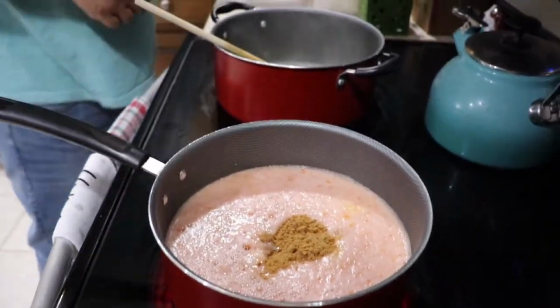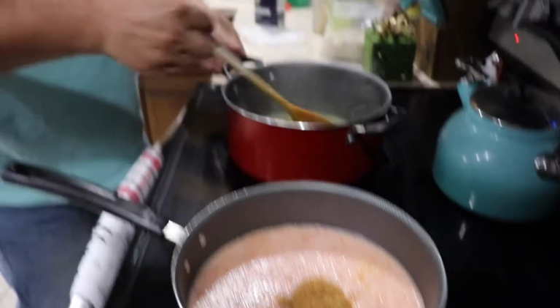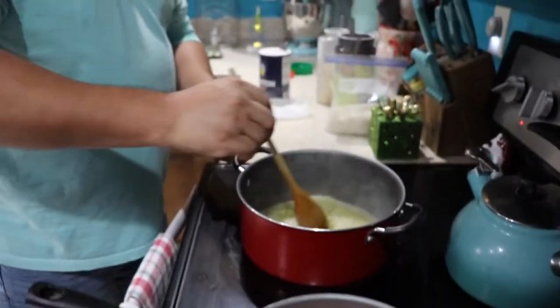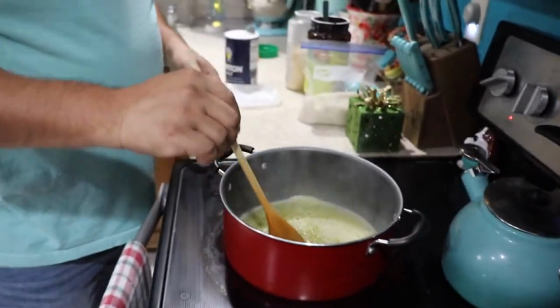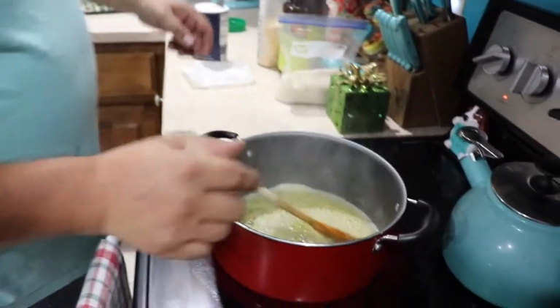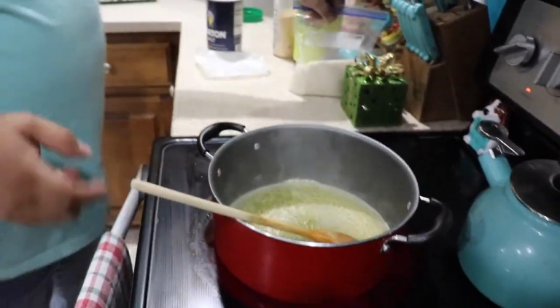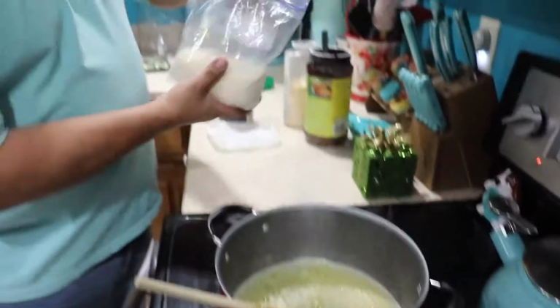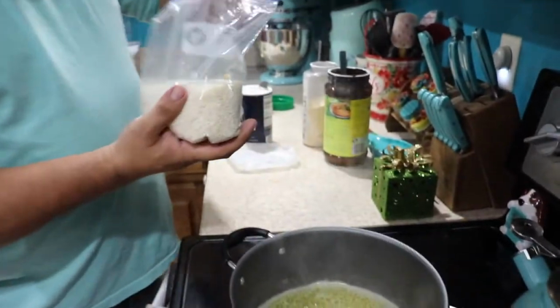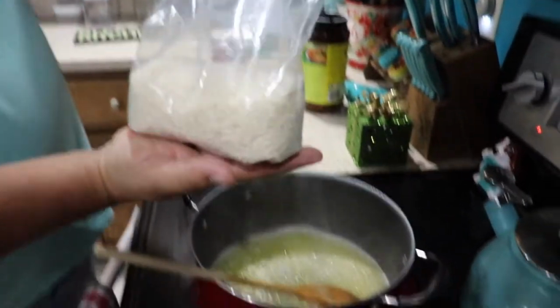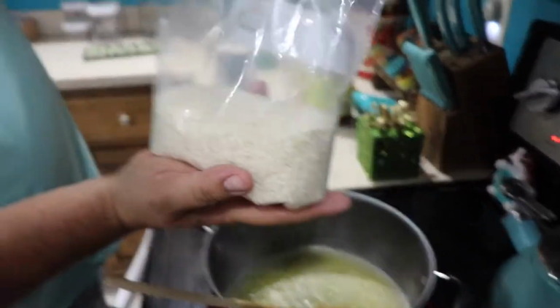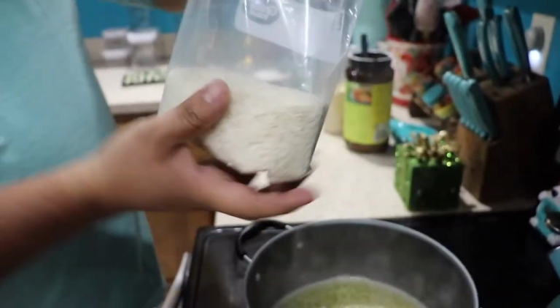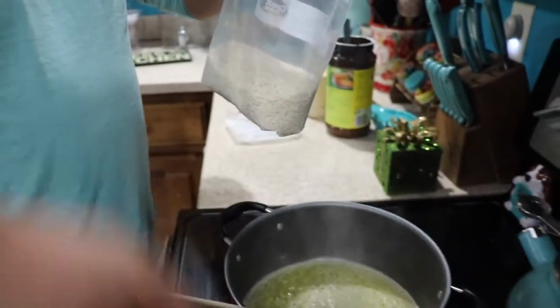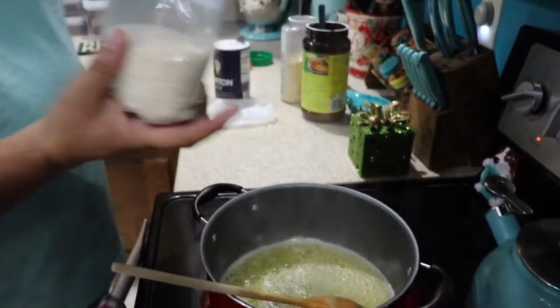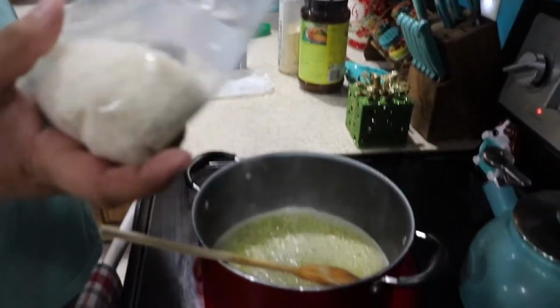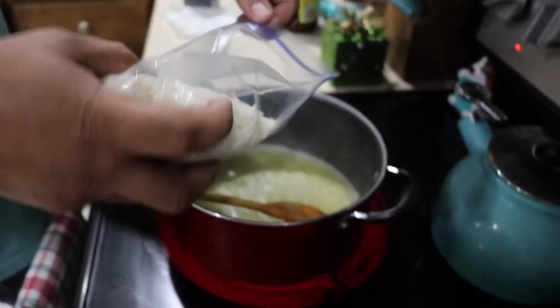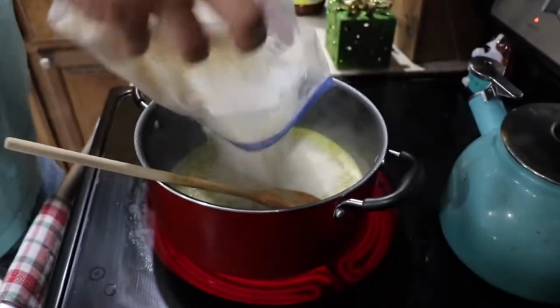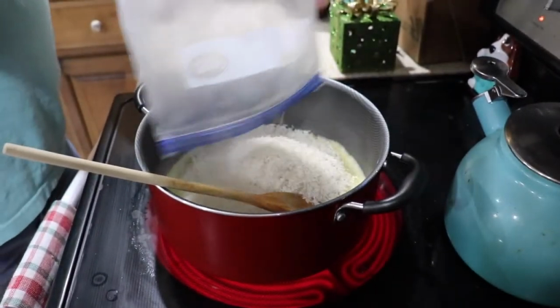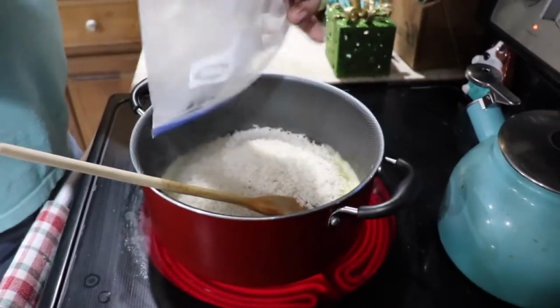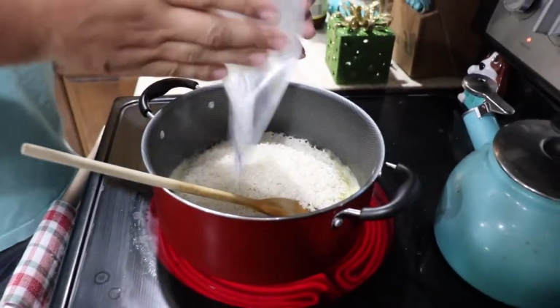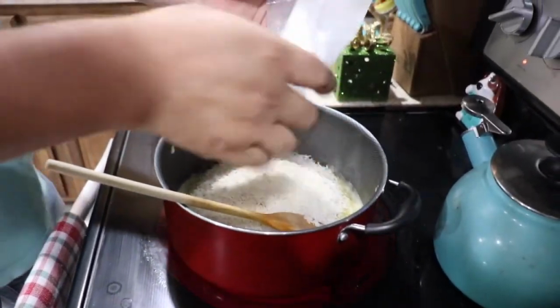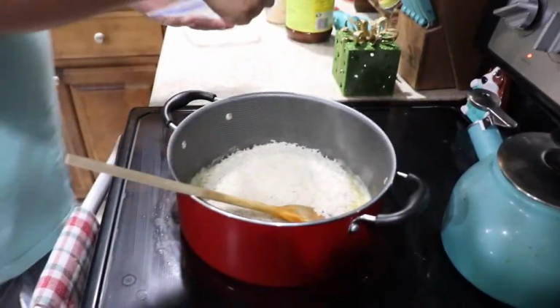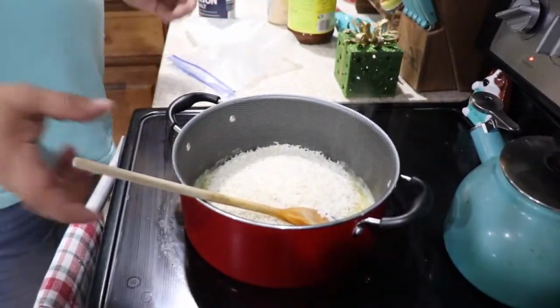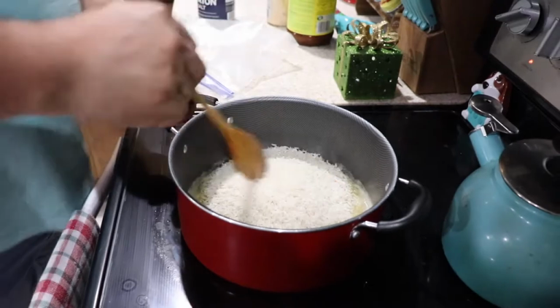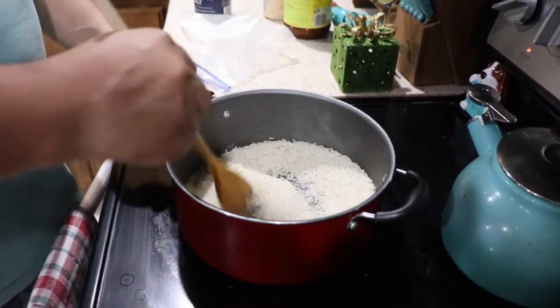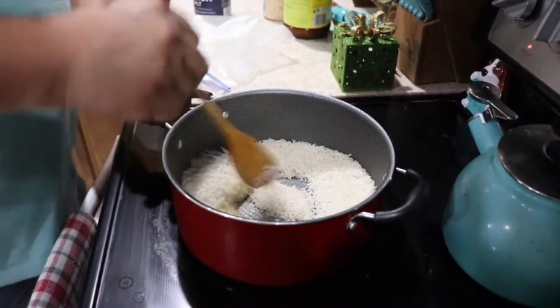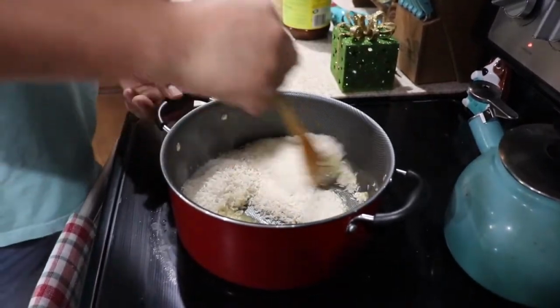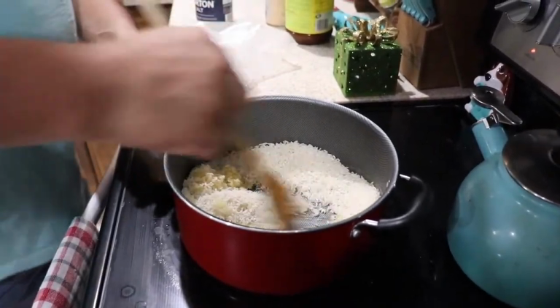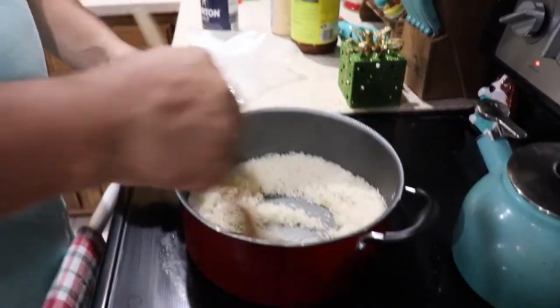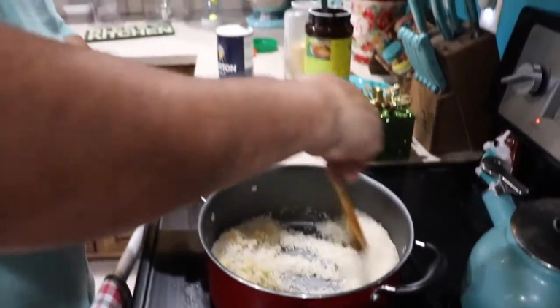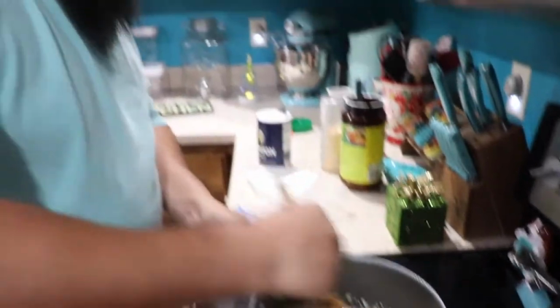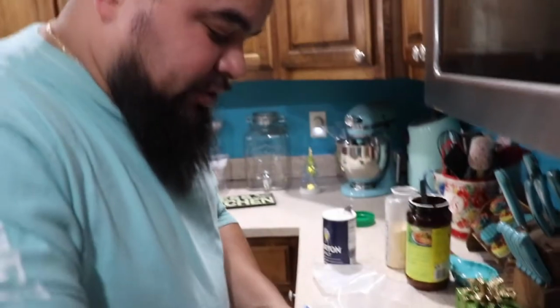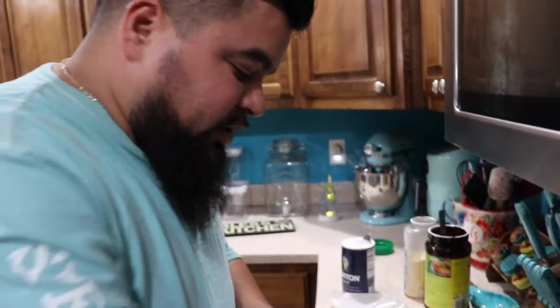There you go, our butter is melted. Go ahead and throw your rice in there. This is two cups of rice, so we got four cups of water. You just want to get a little color on it, so make sure you don't burn it.